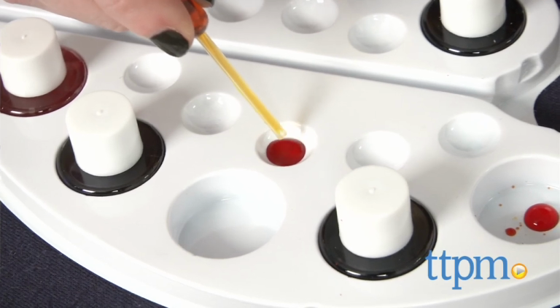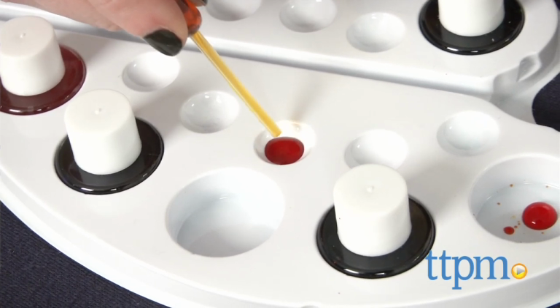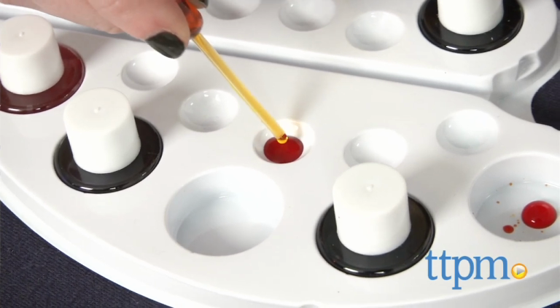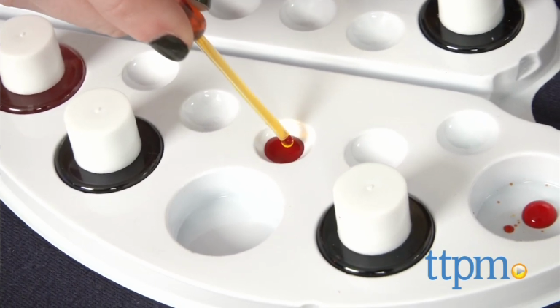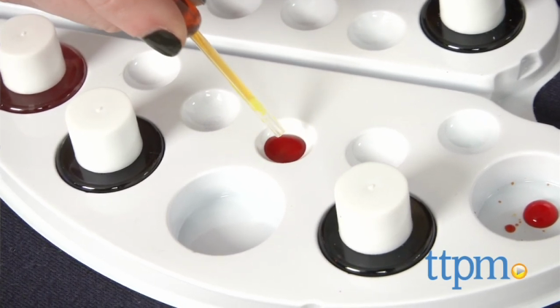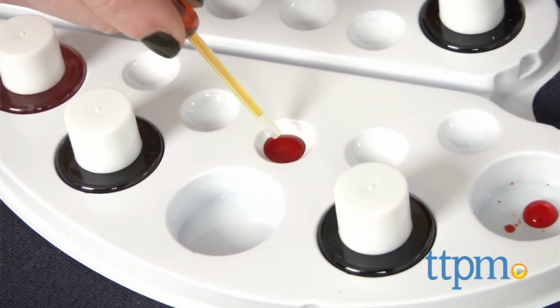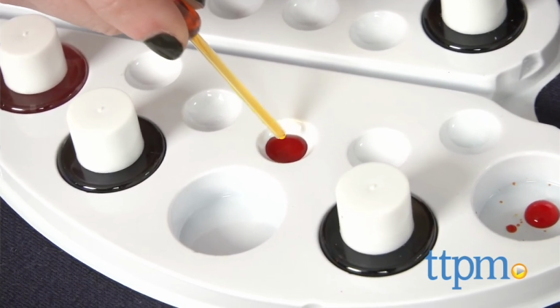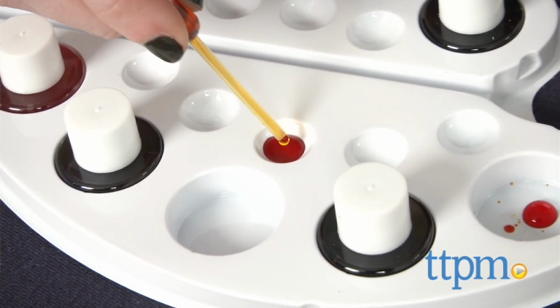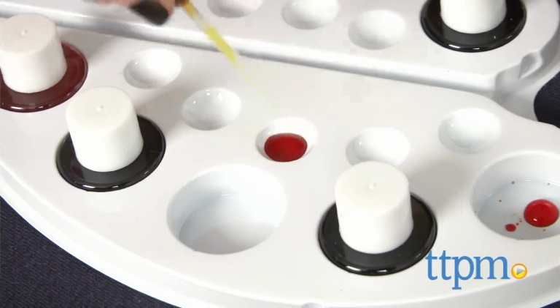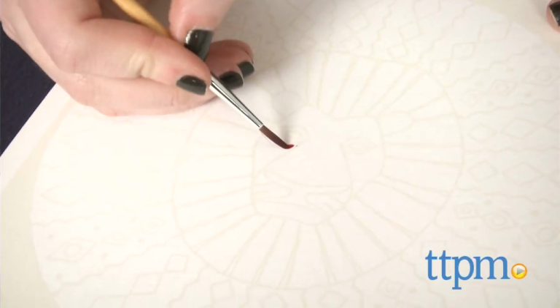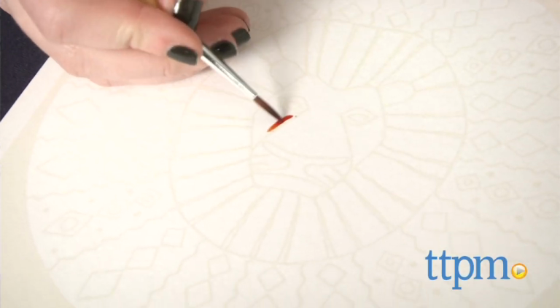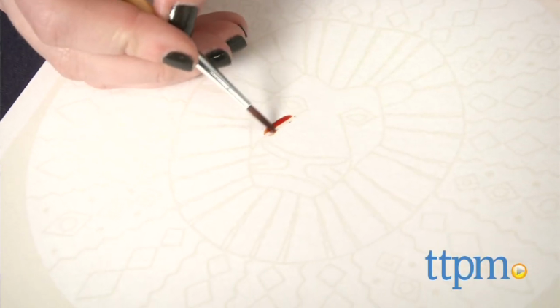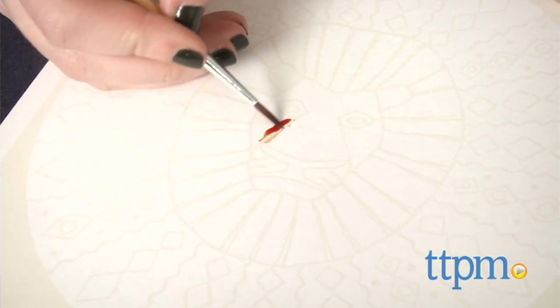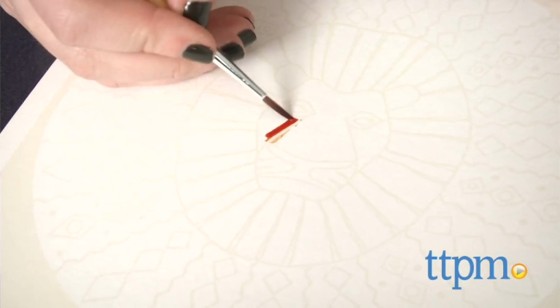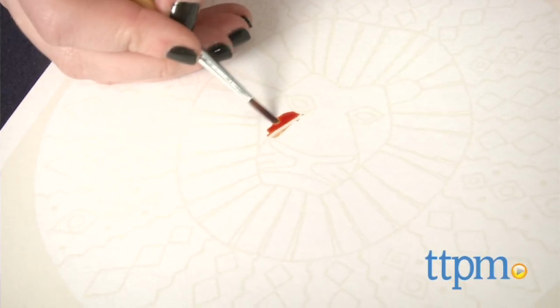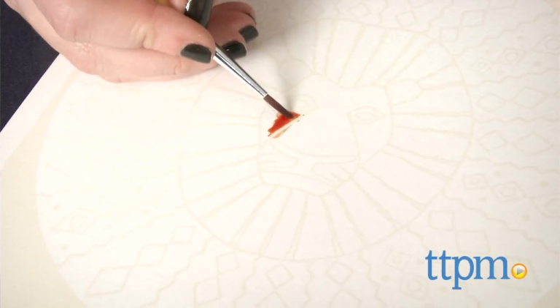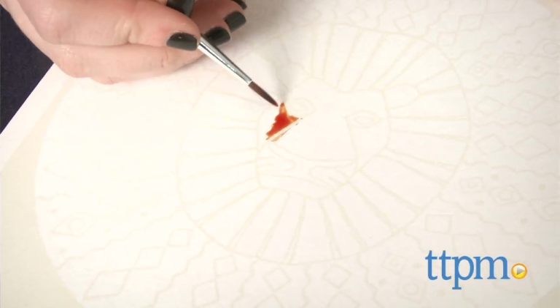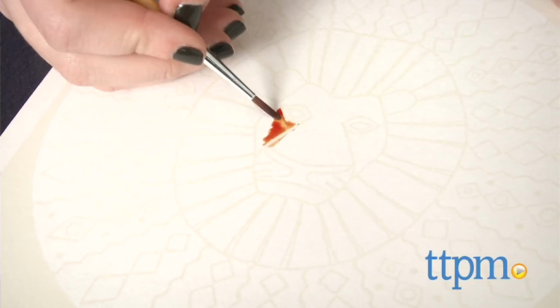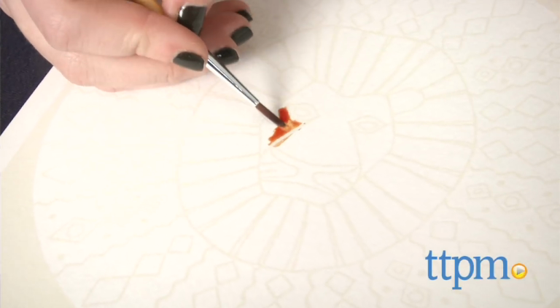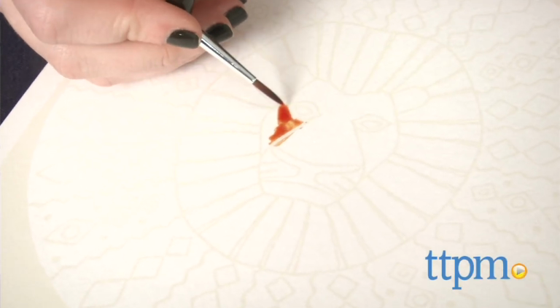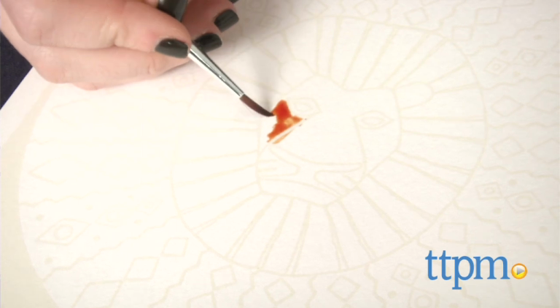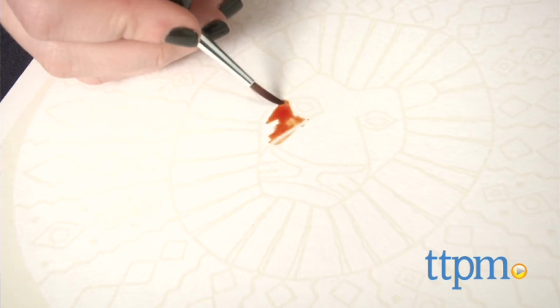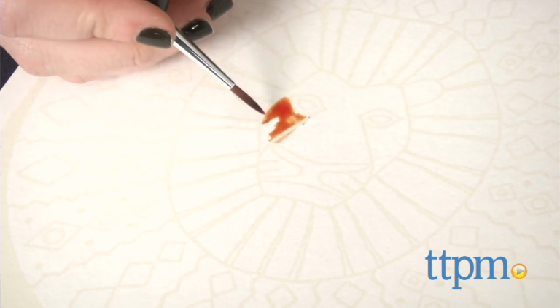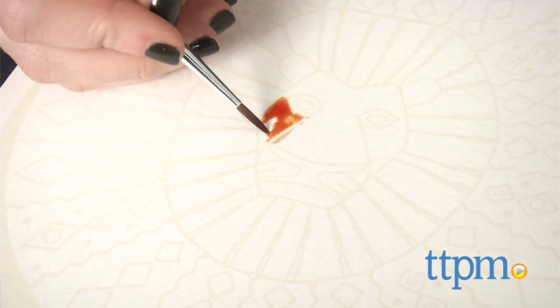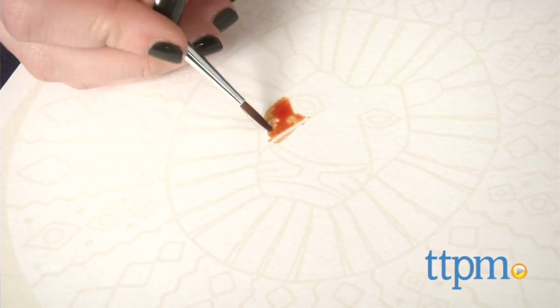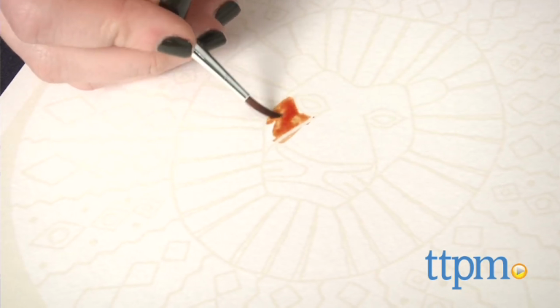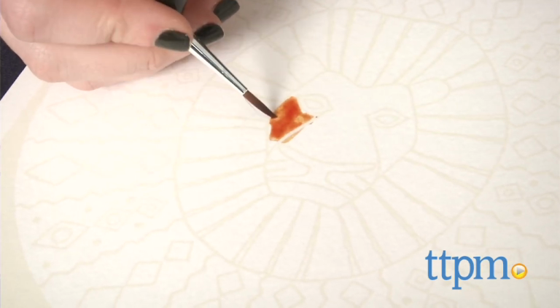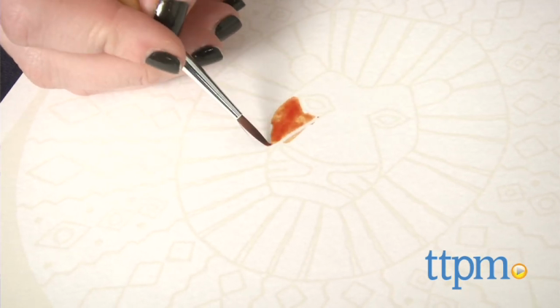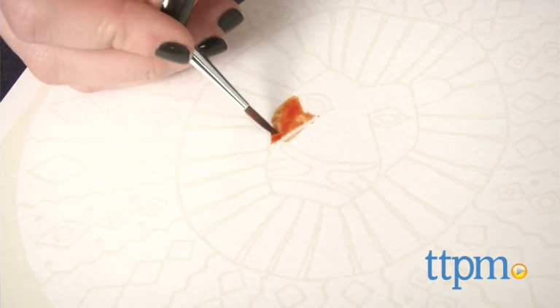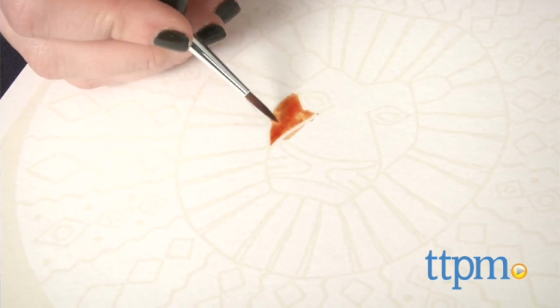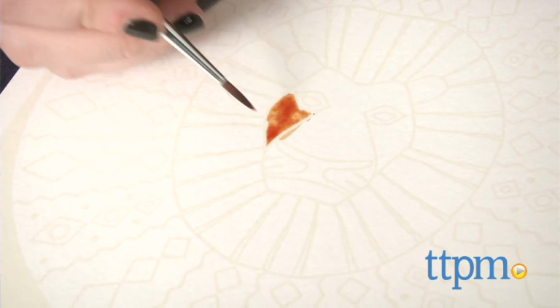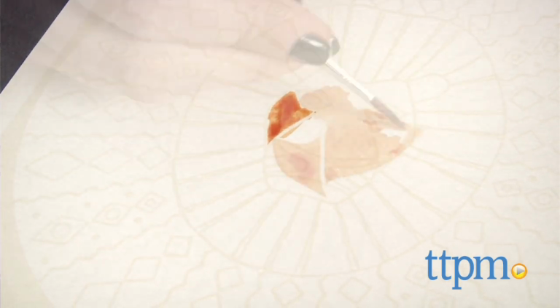There is definitely a bit of science behind the mixing process in addition to the artistic components. To change colors, simply mix up a new solution and dip your brush in a cup of water and rub it on some scrap paper to ensure the colors aren't mixing. Then paint away.